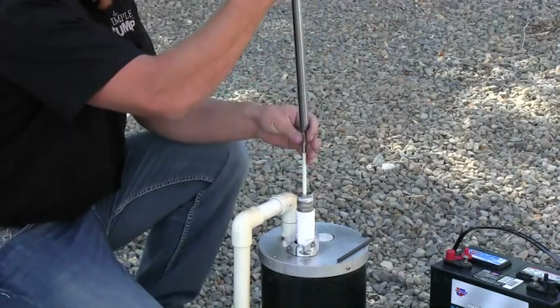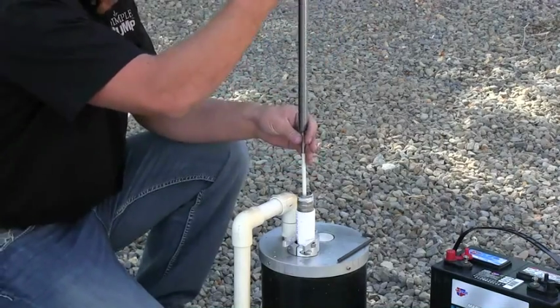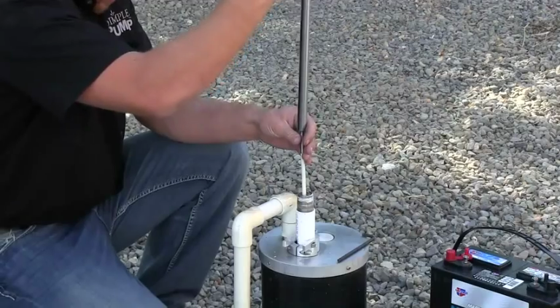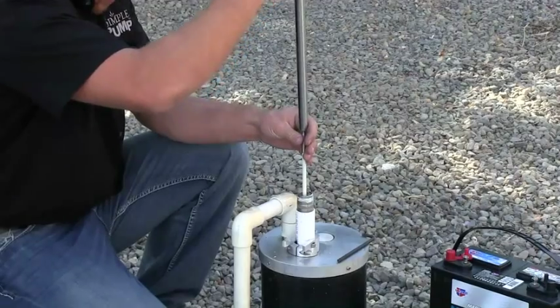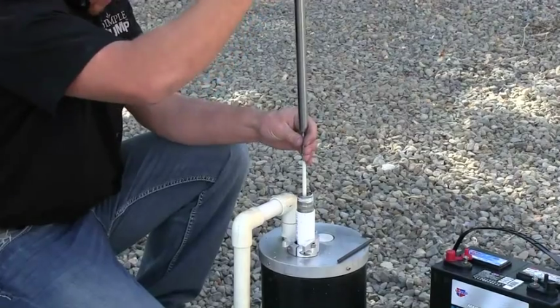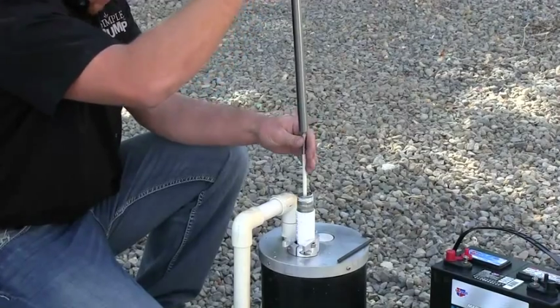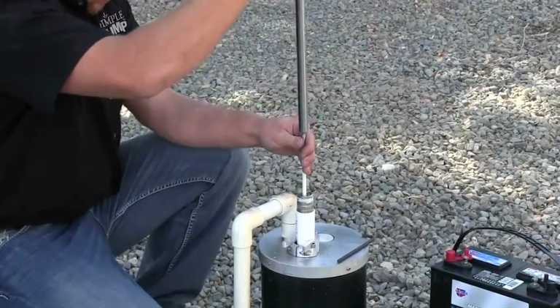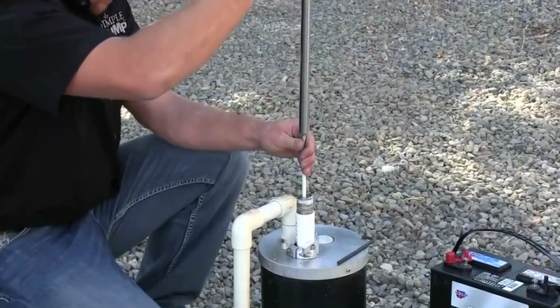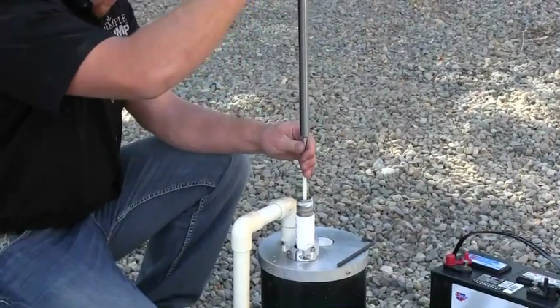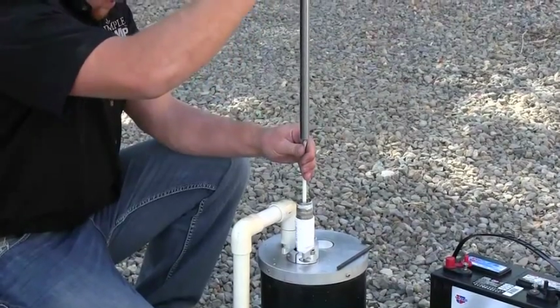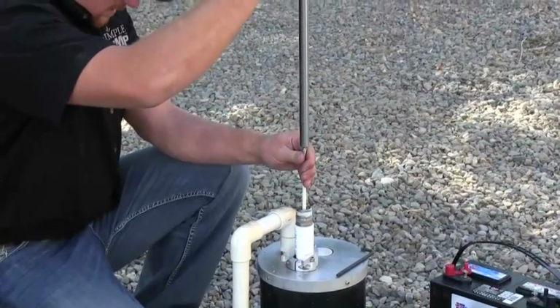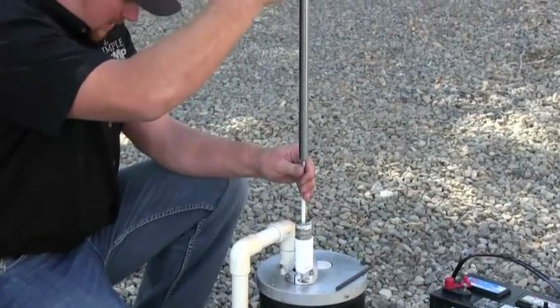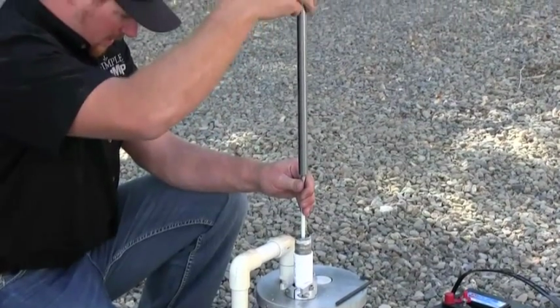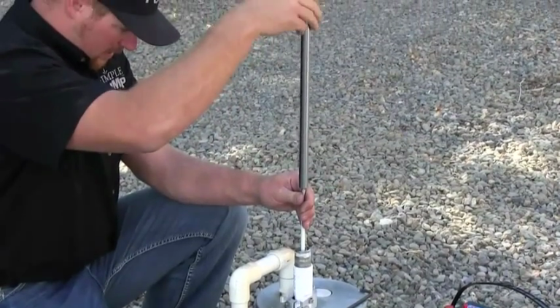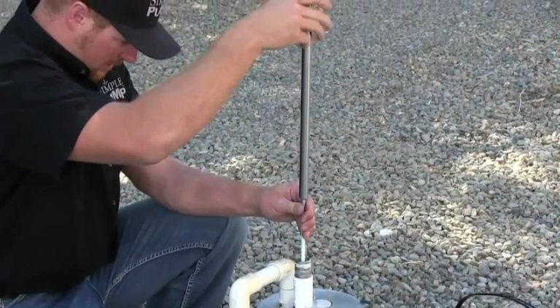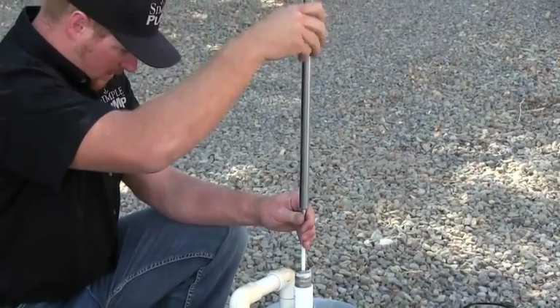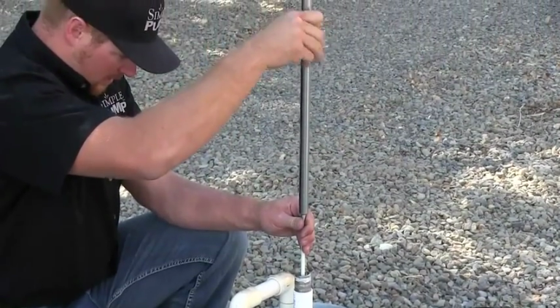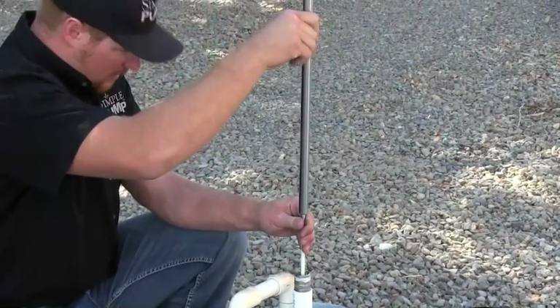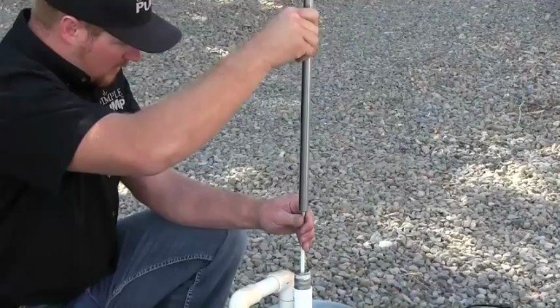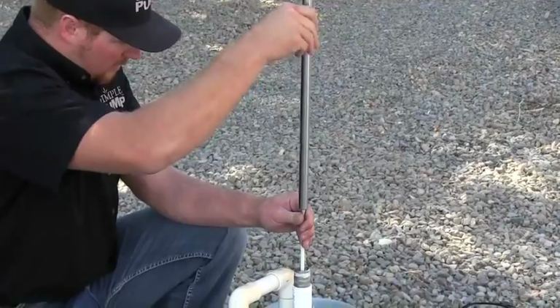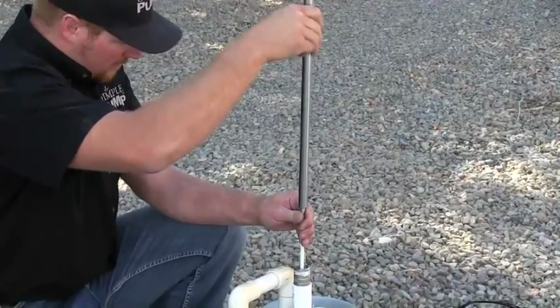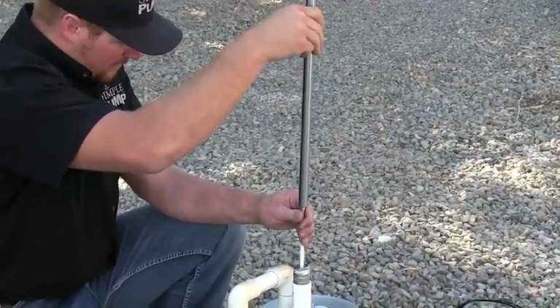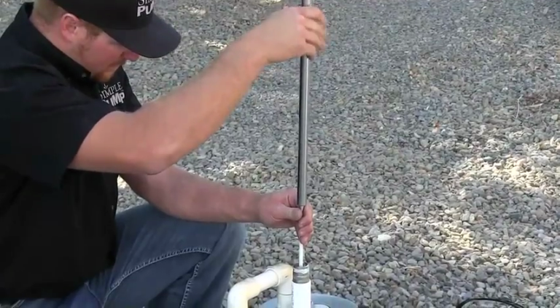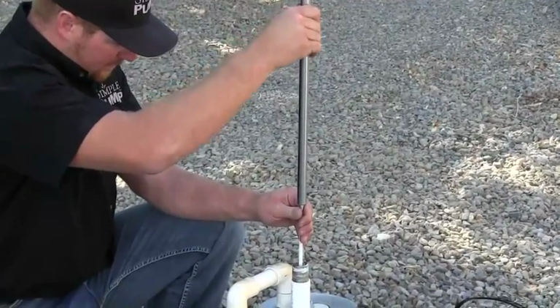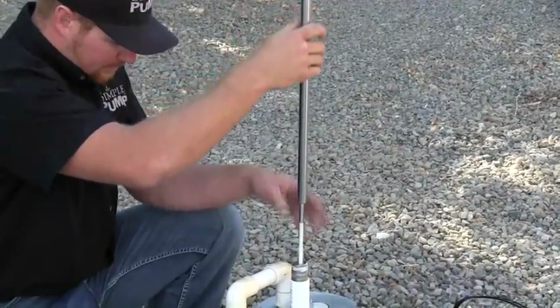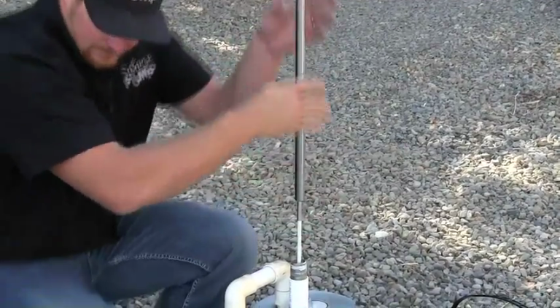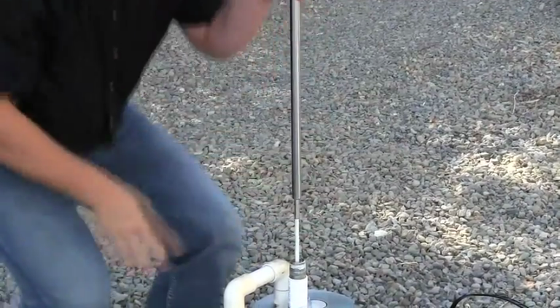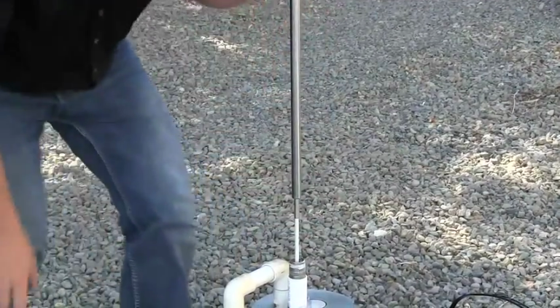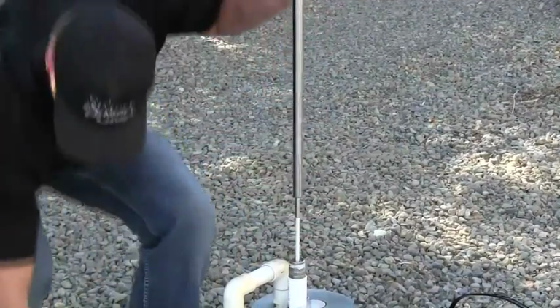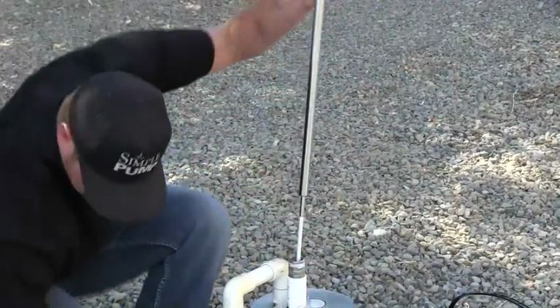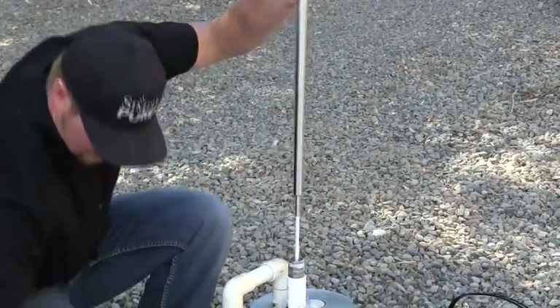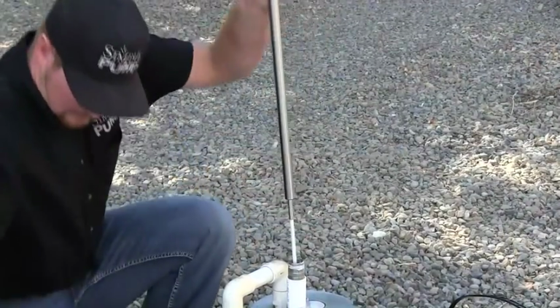Once that rod has been disconnected, the new longer stainless rod — it's approximately 36 inches long — is threaded into position.